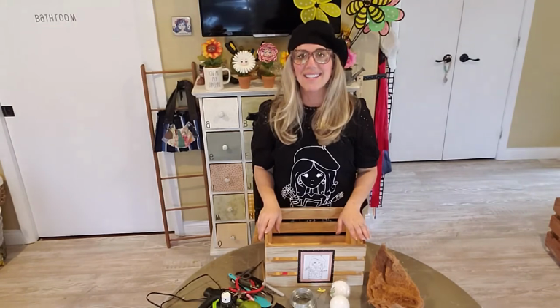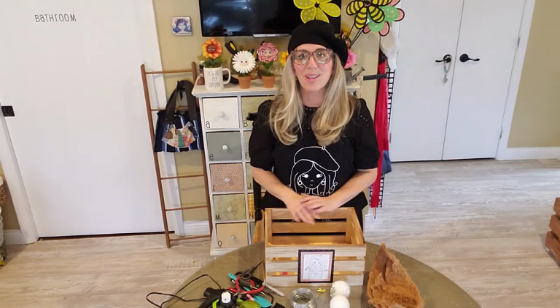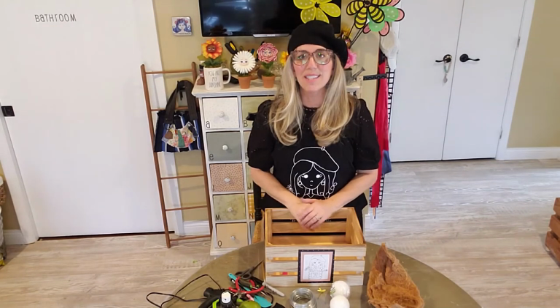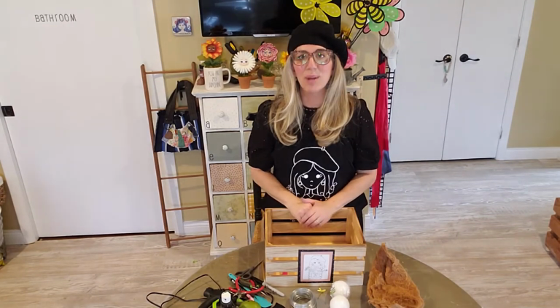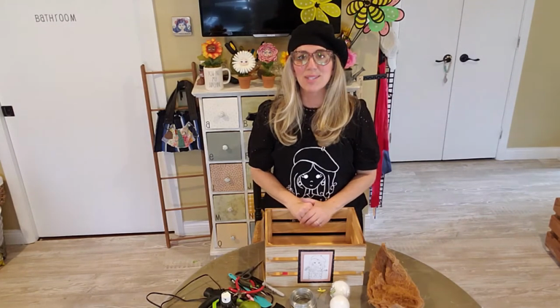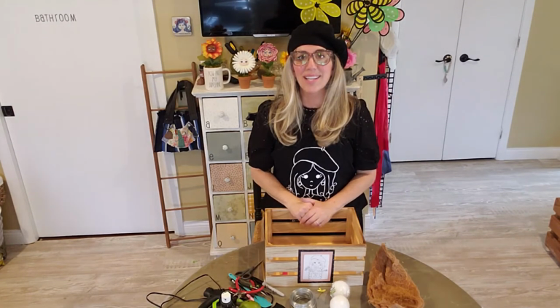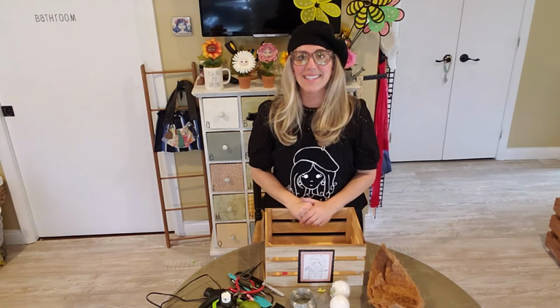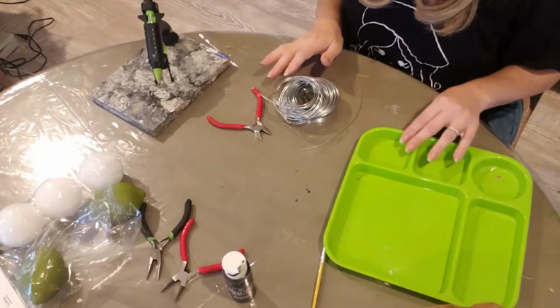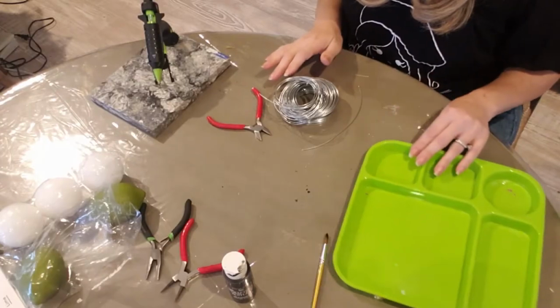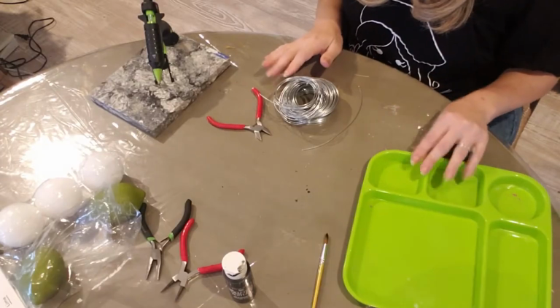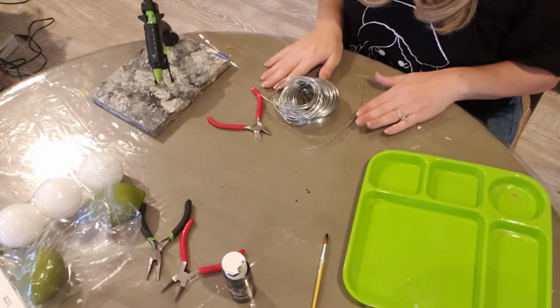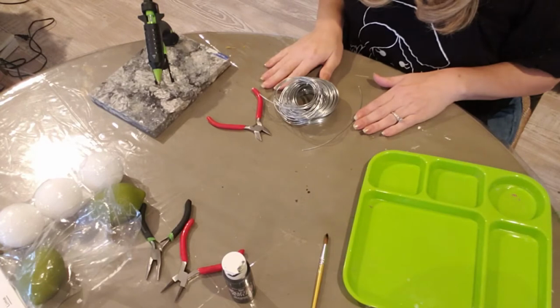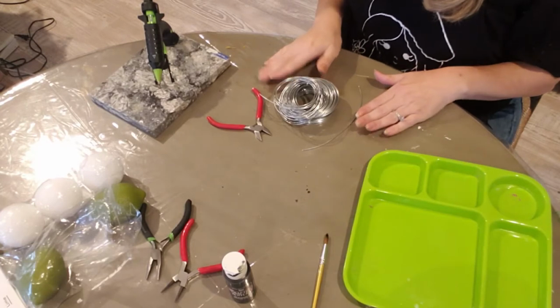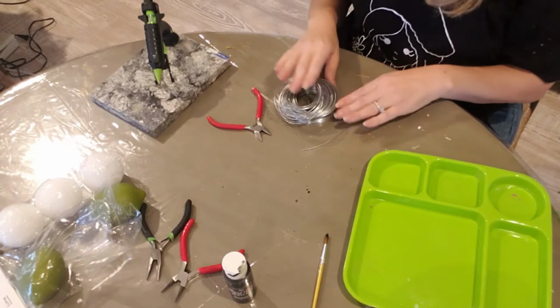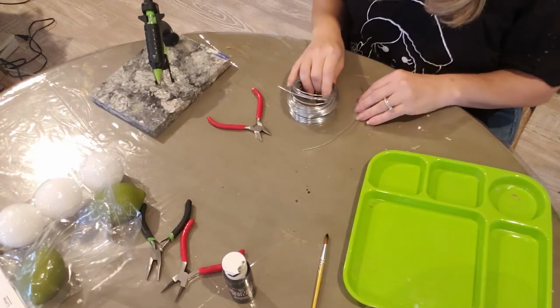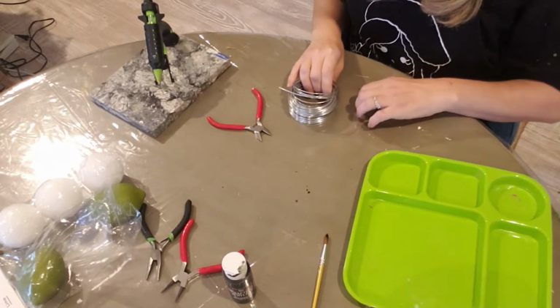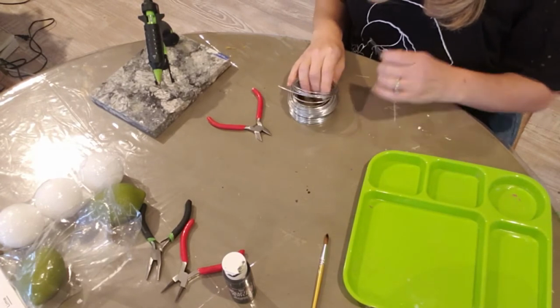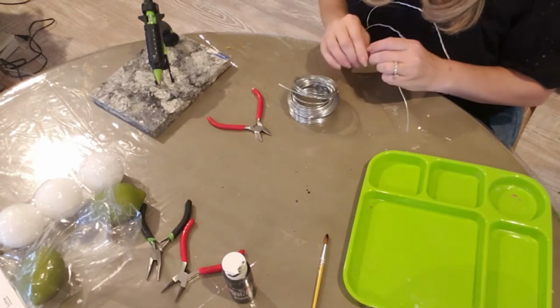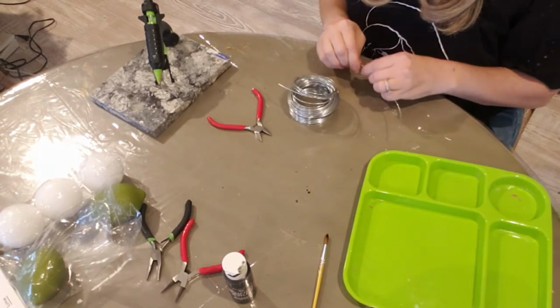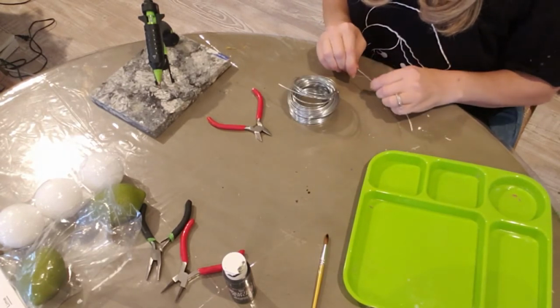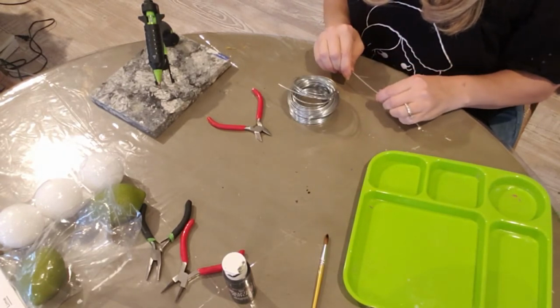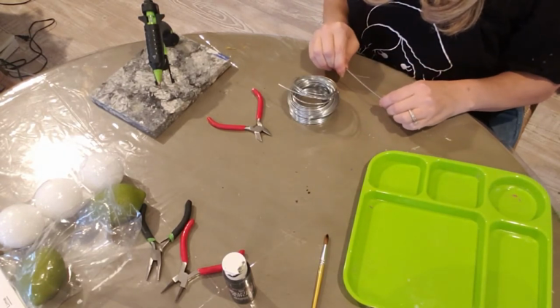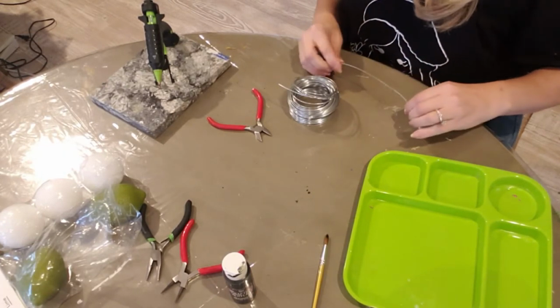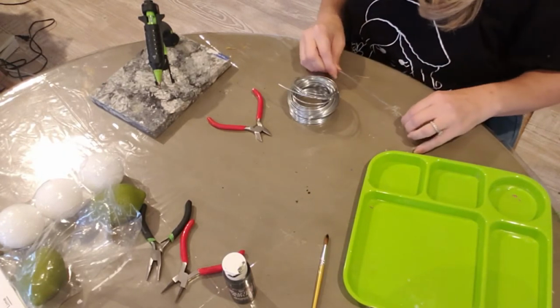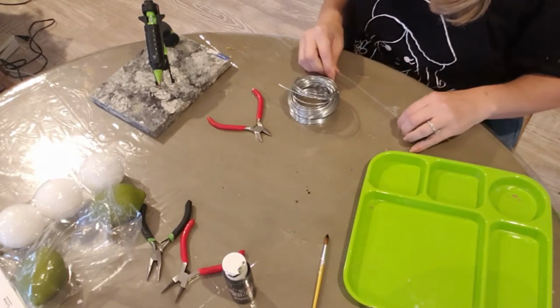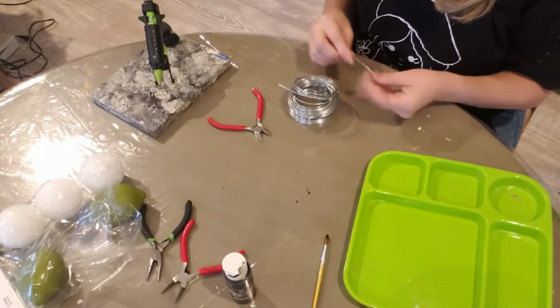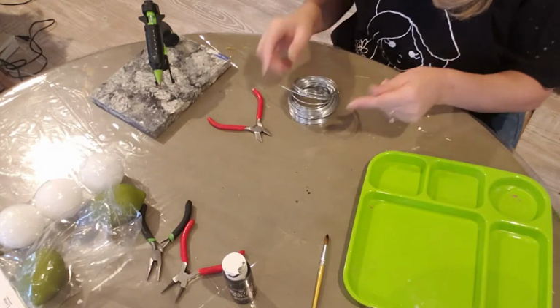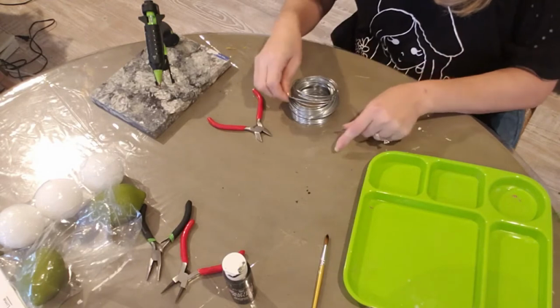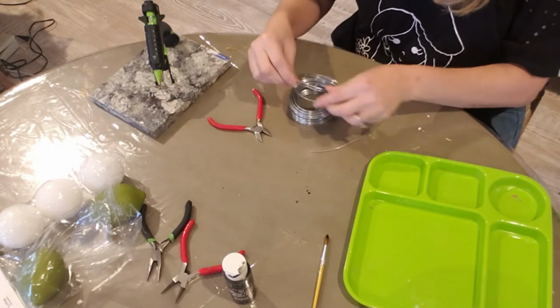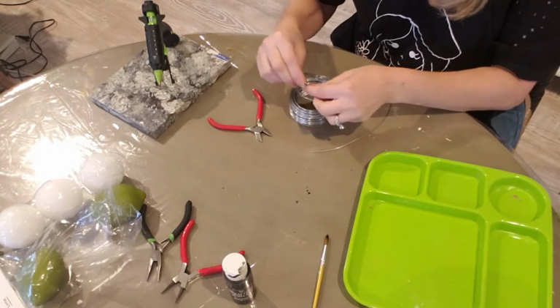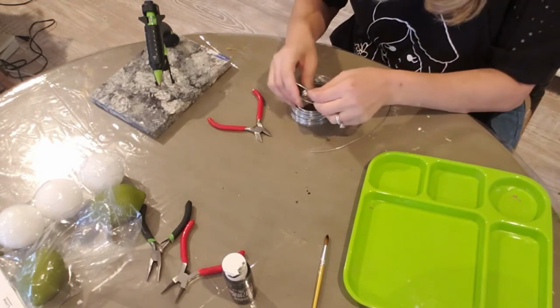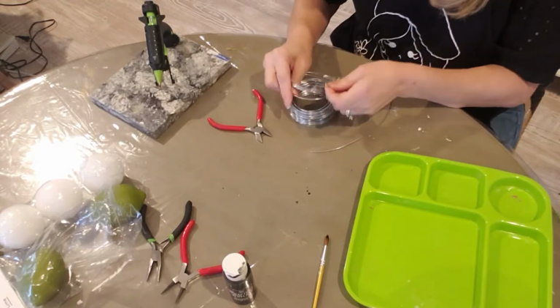Okay, now that I've got everything situated, the first thing you want to do is cut off some of this wire. I'm going to cut off about seven inches of this wire, and you're going to need eight pieces.